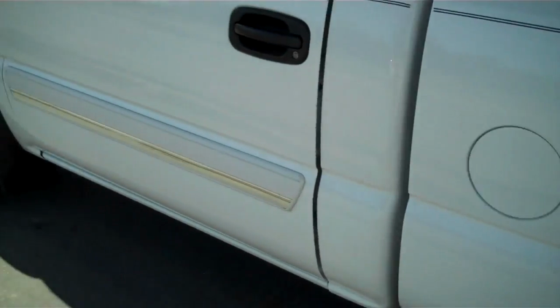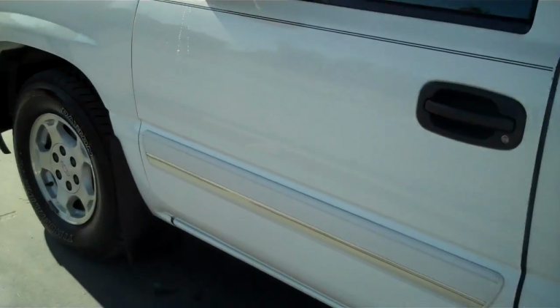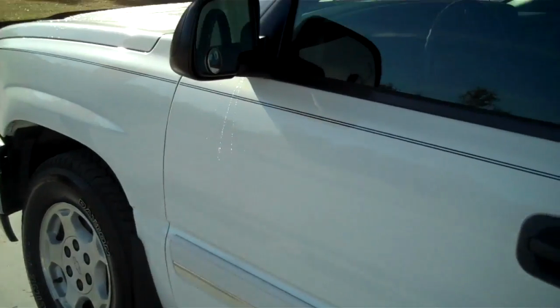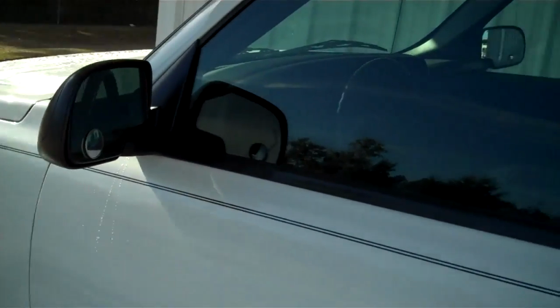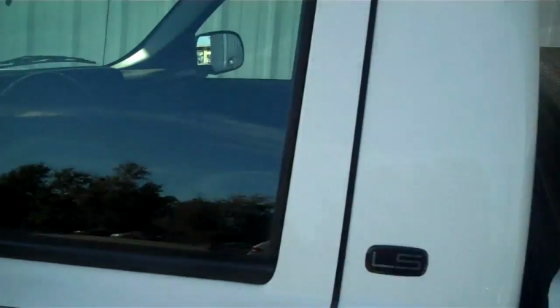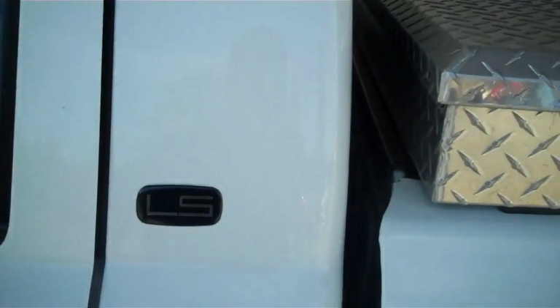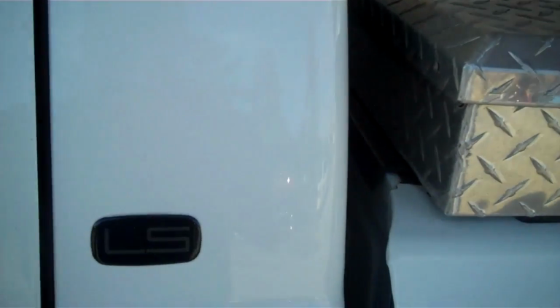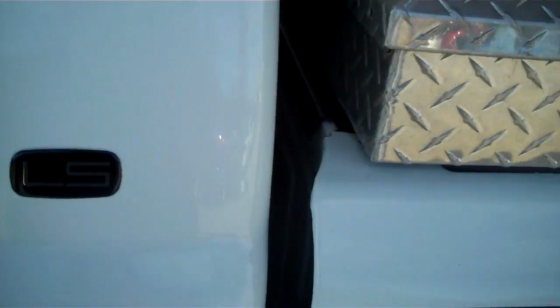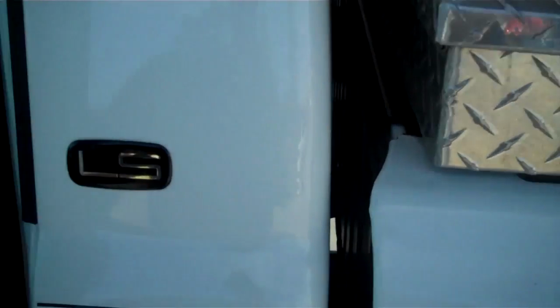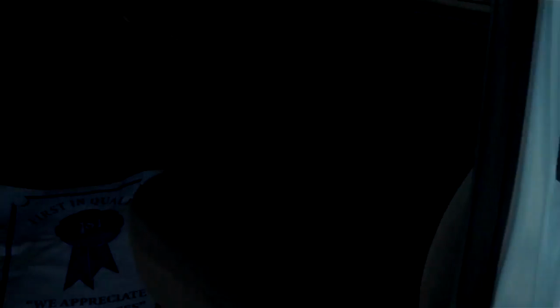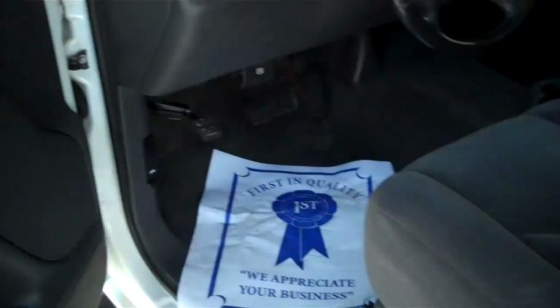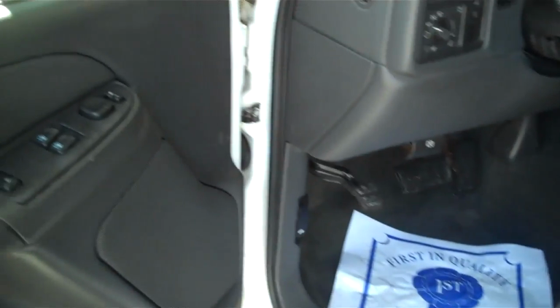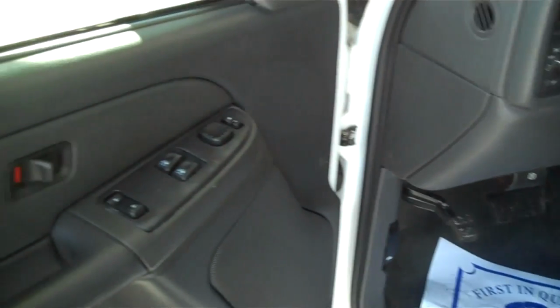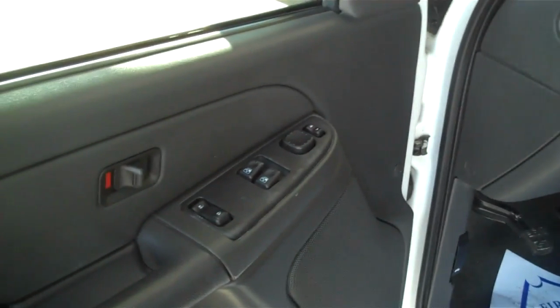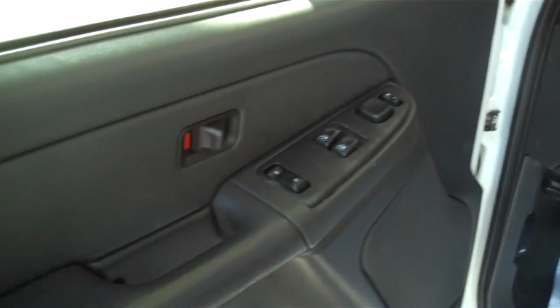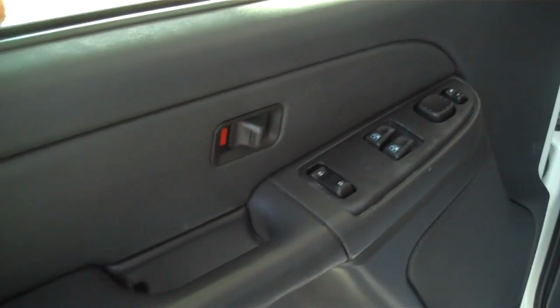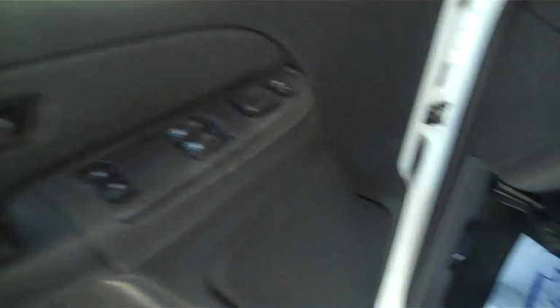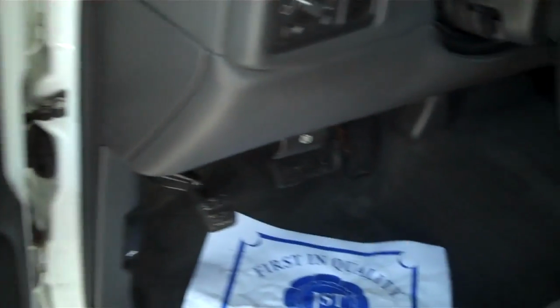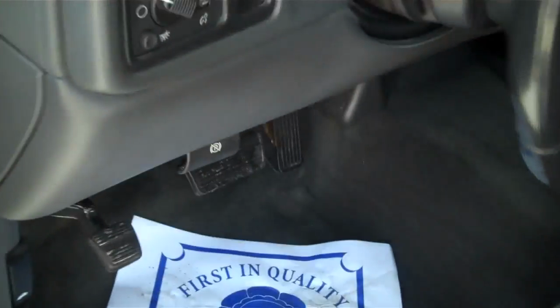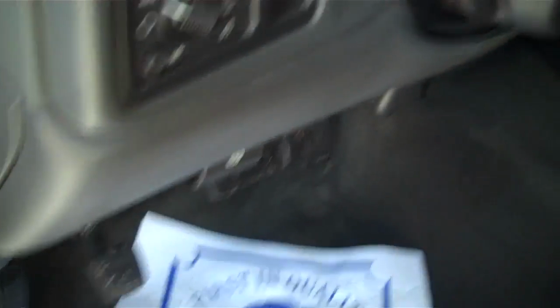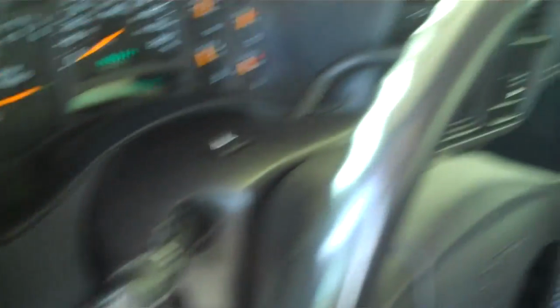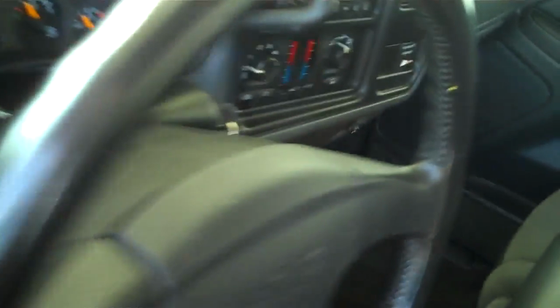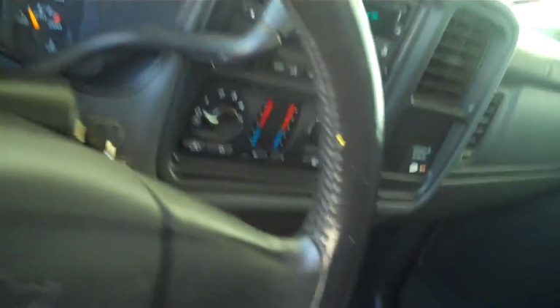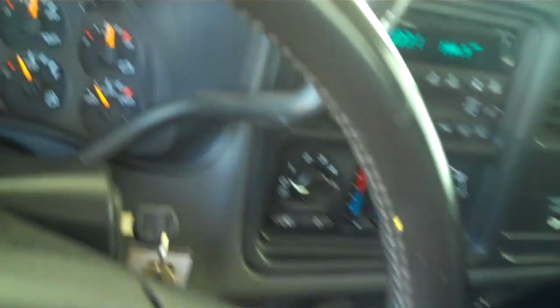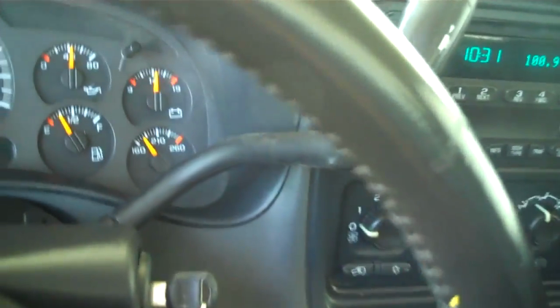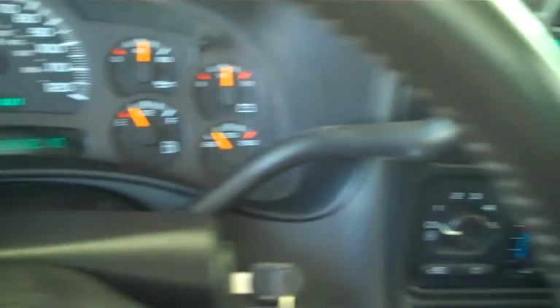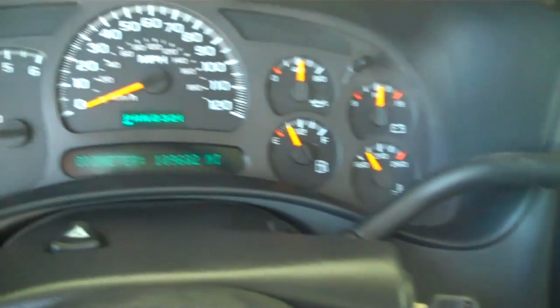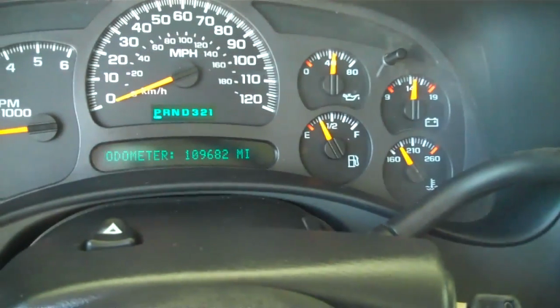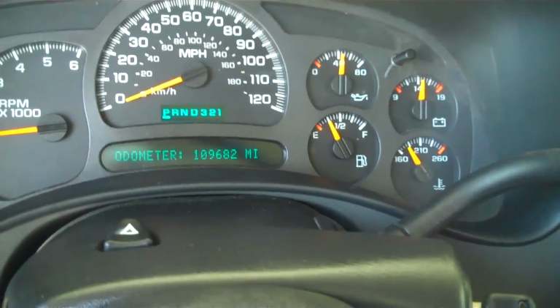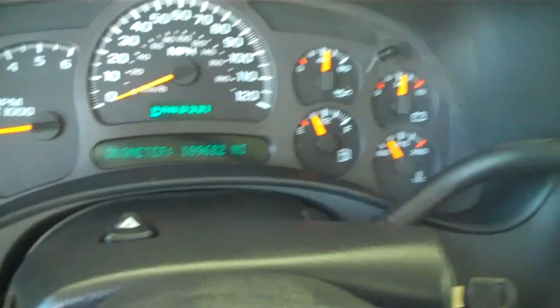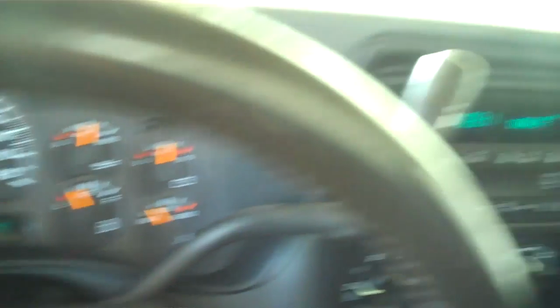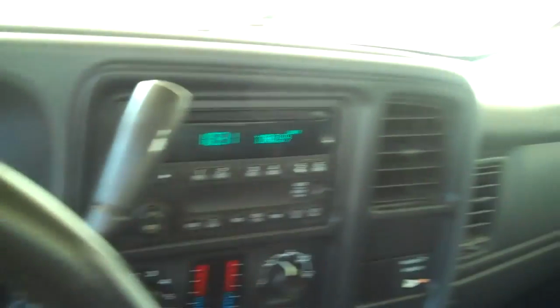Let's take a look inside. Everything is all powered, automatic transmission, but at 109,000 miles.